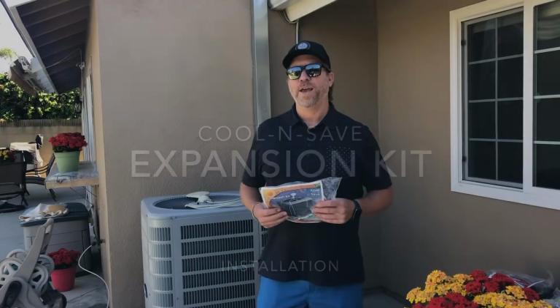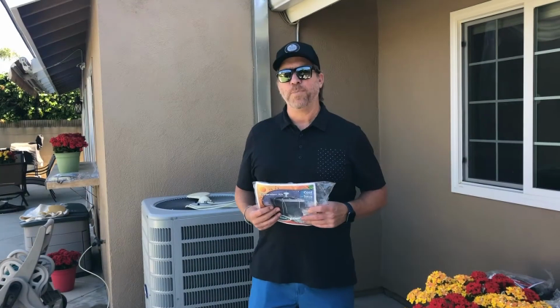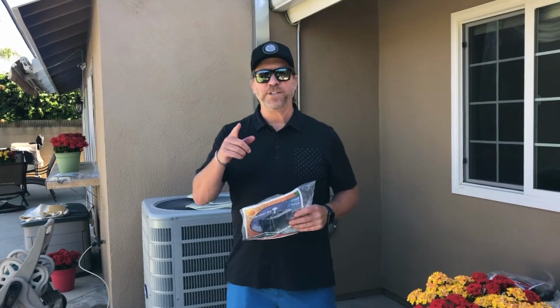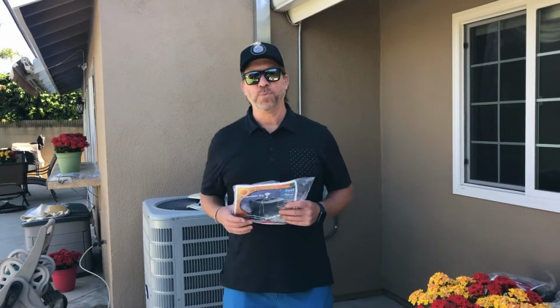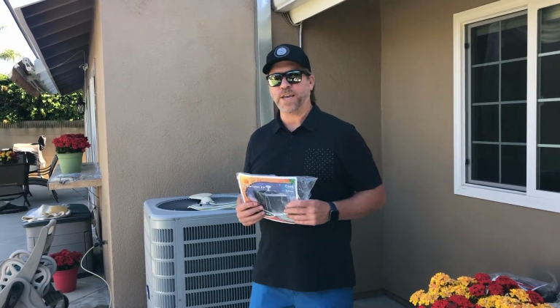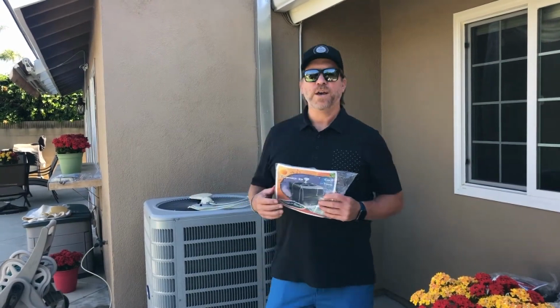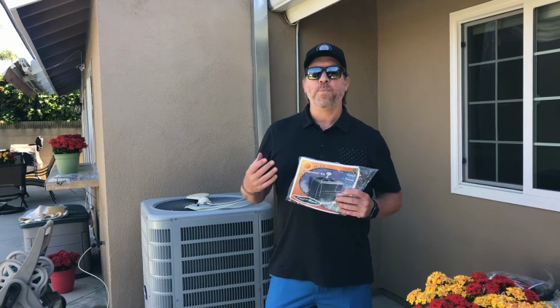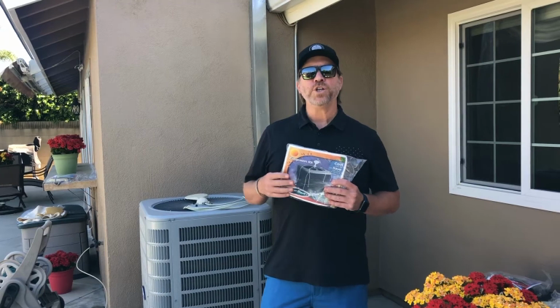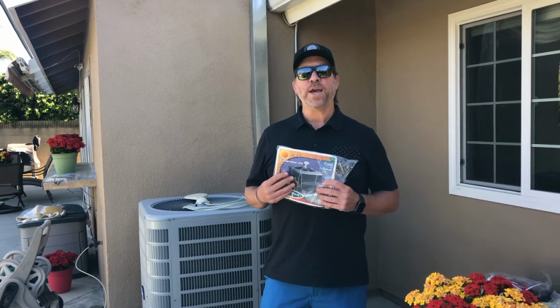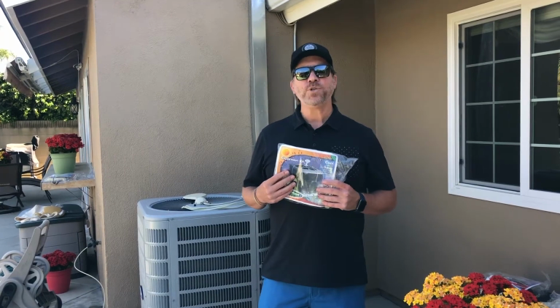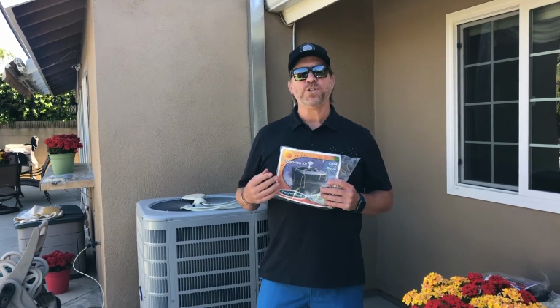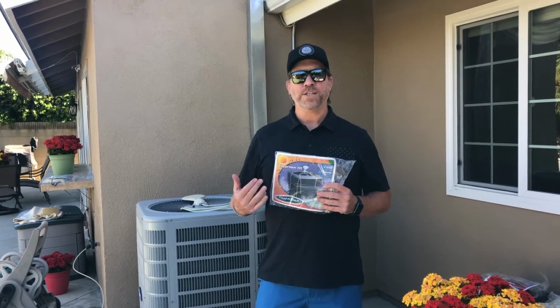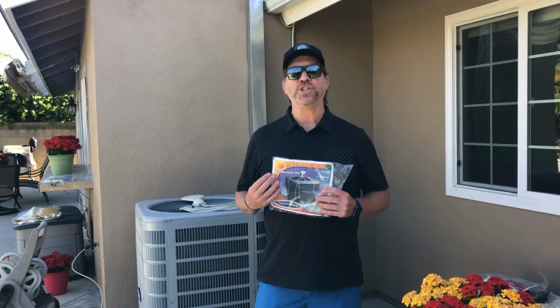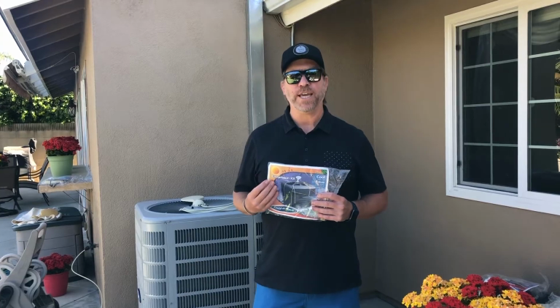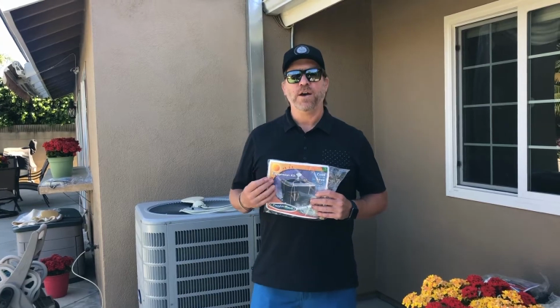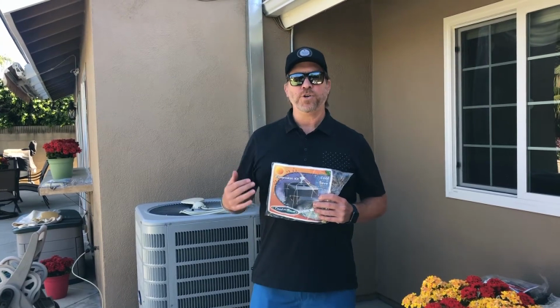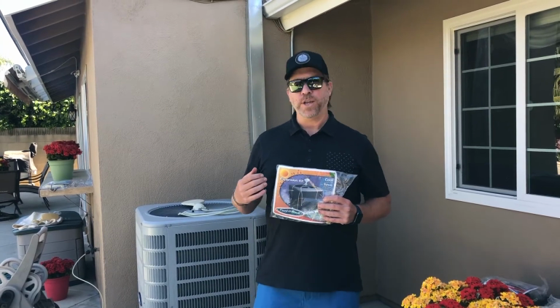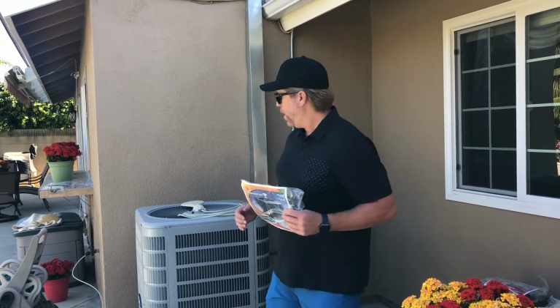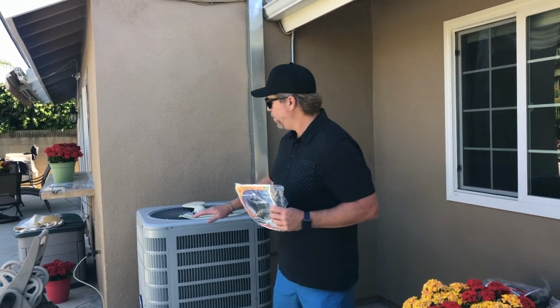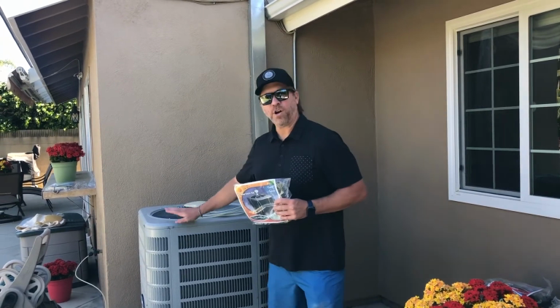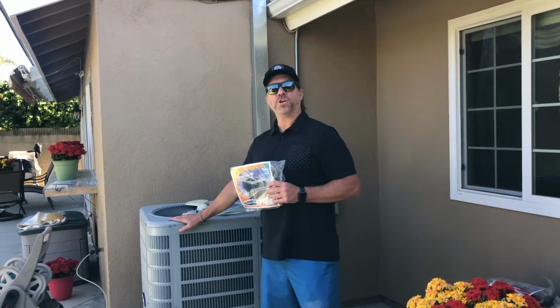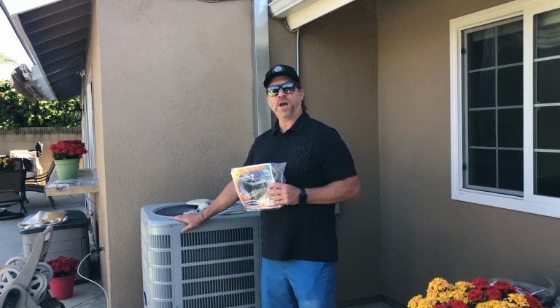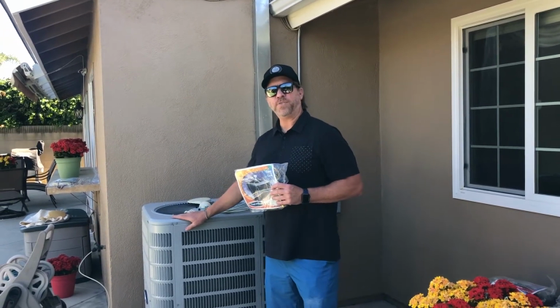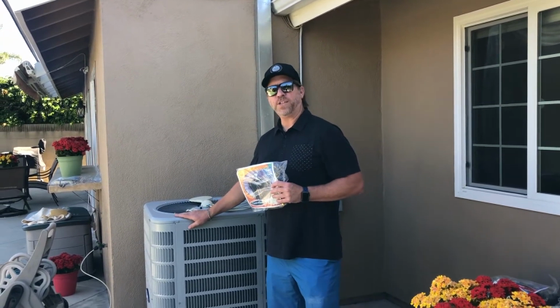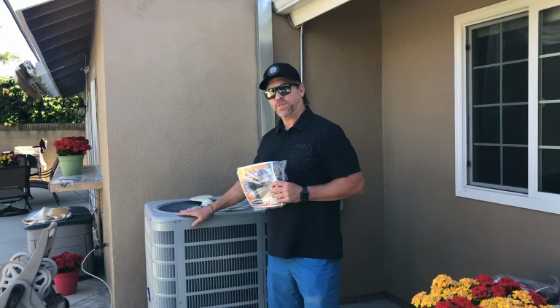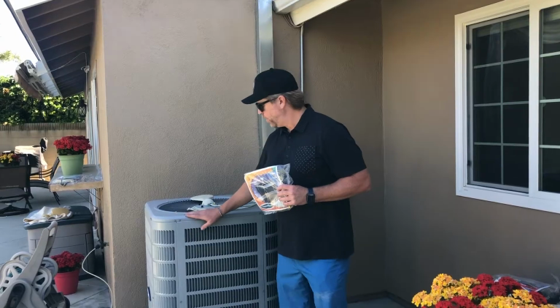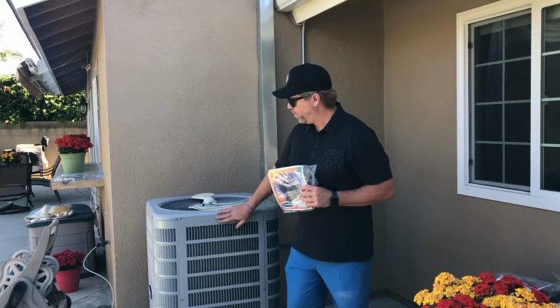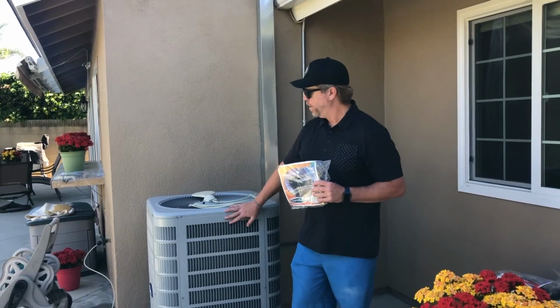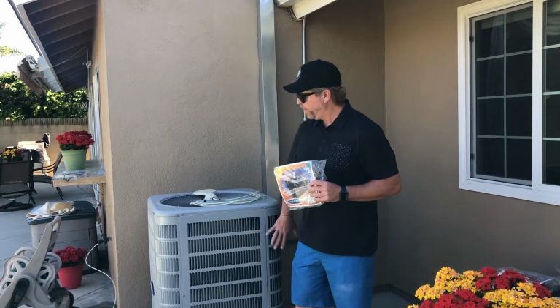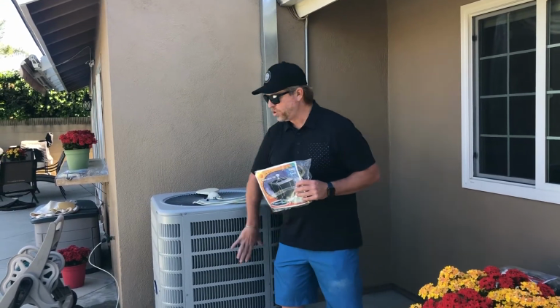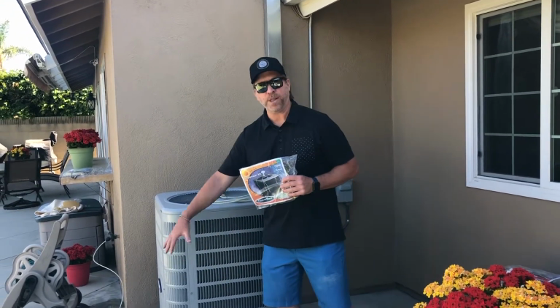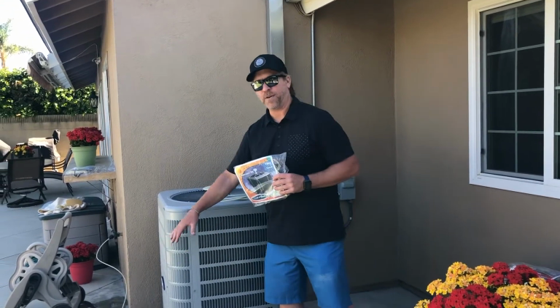Hey everybody, Darius again from Cool and Safe. We're going to show you how to install the expansion kit on your unit. When you've got a larger HVAC unit like the one you're seeing over here, you want to make sure that you've got plenty of coverage.